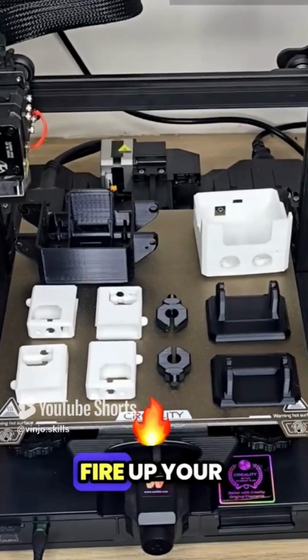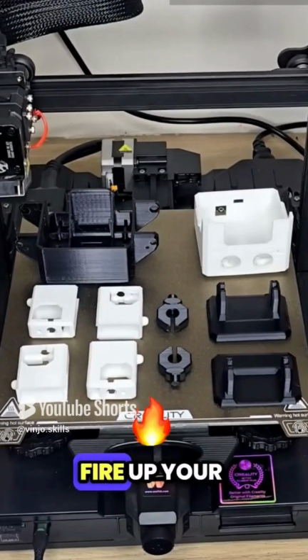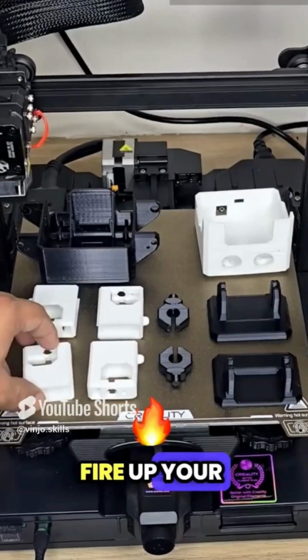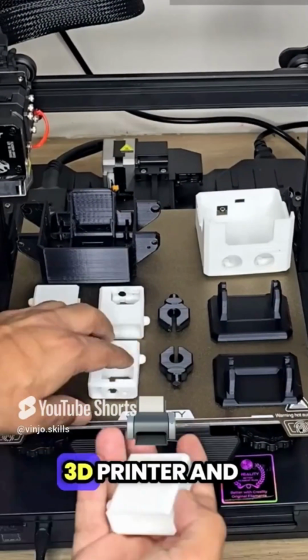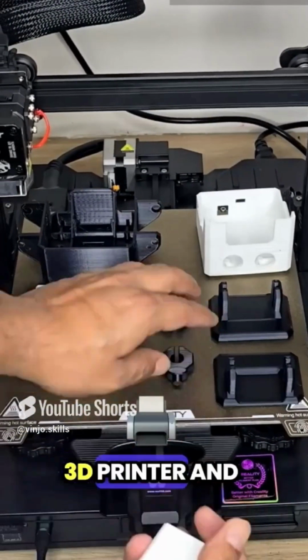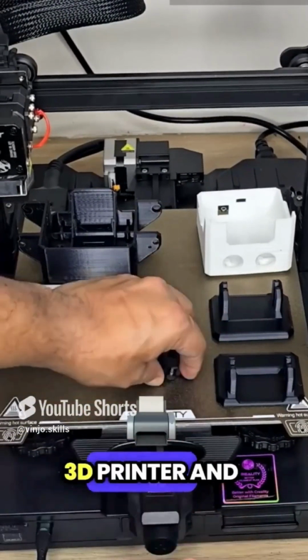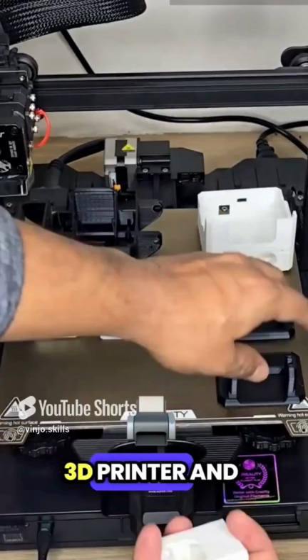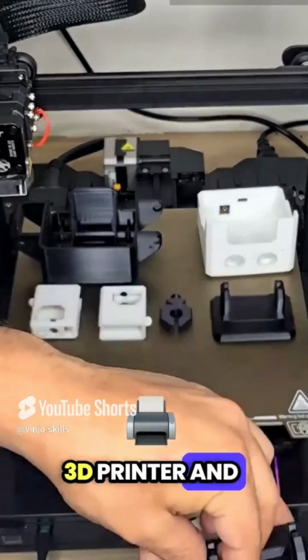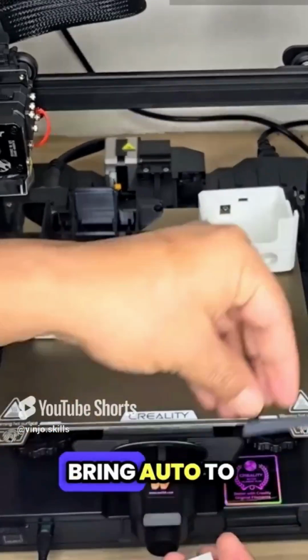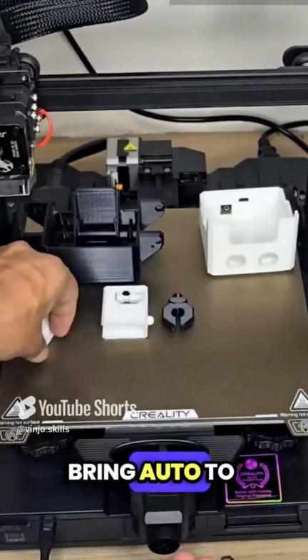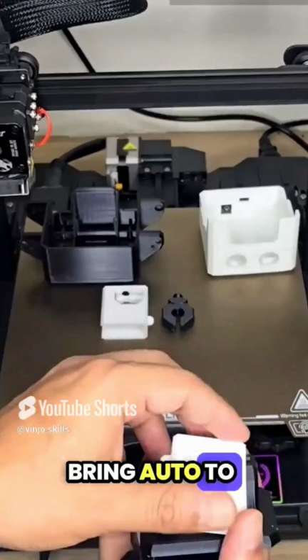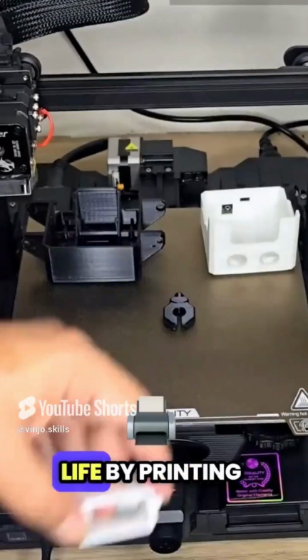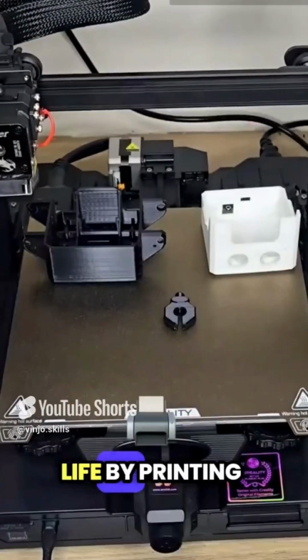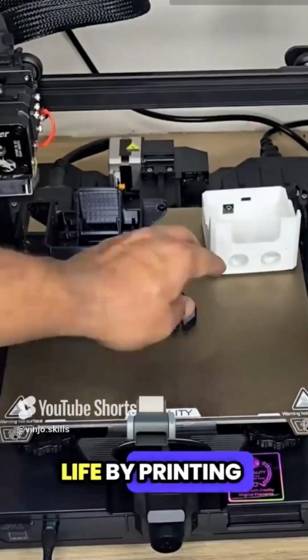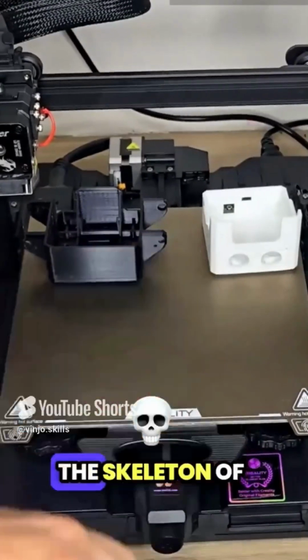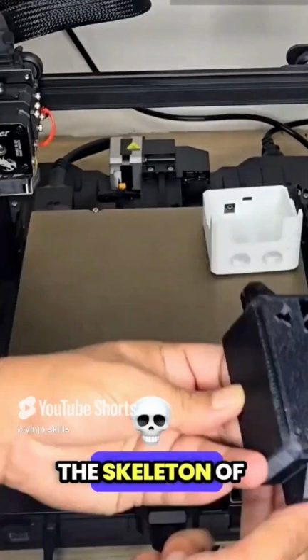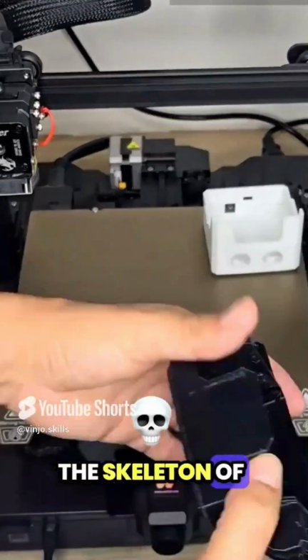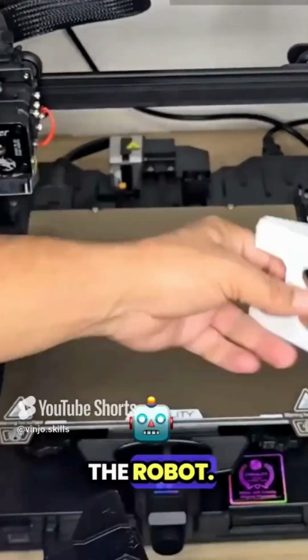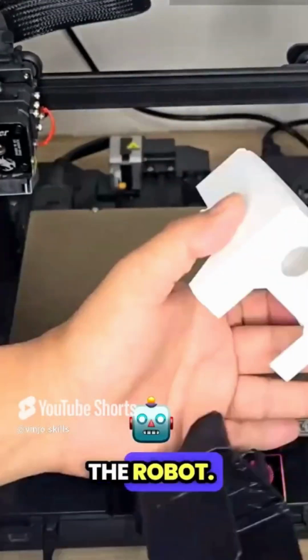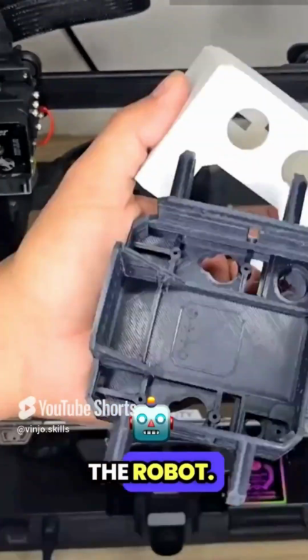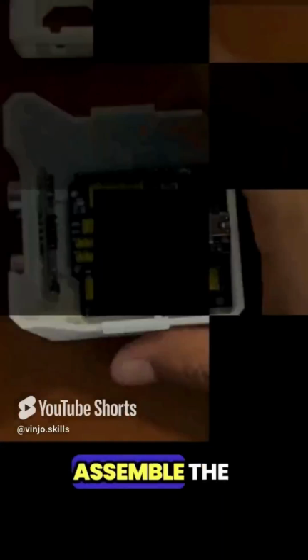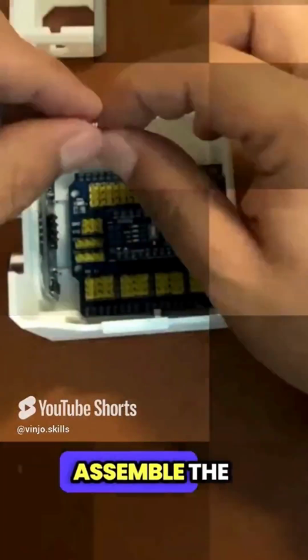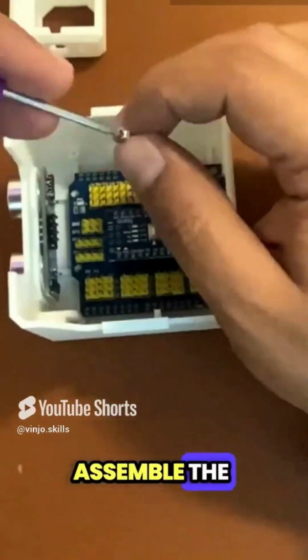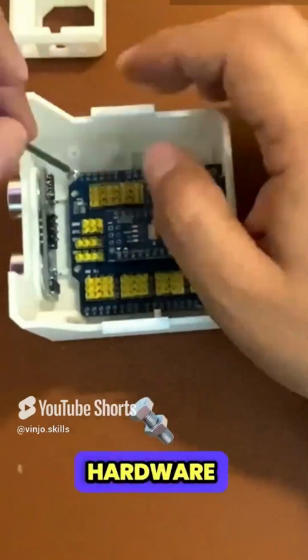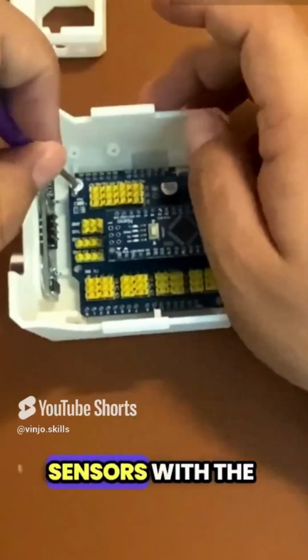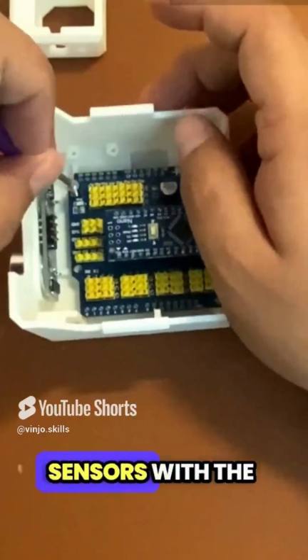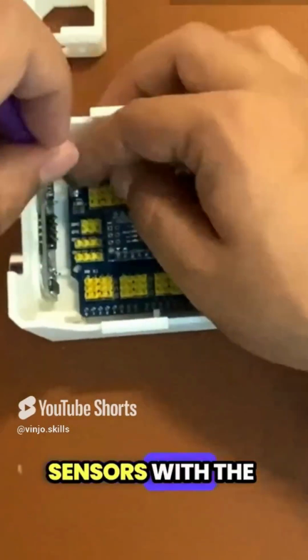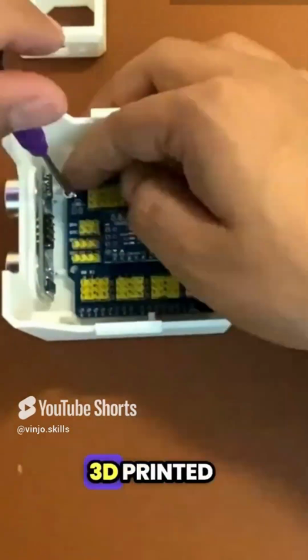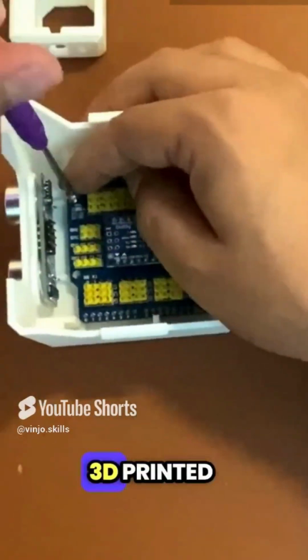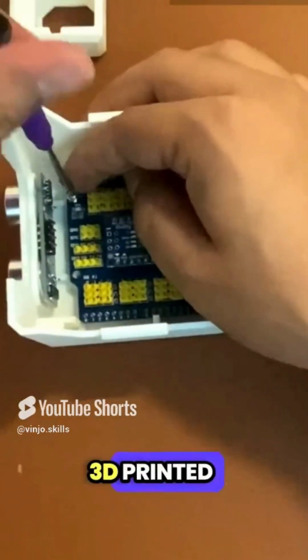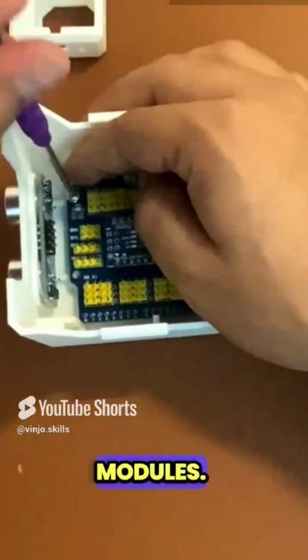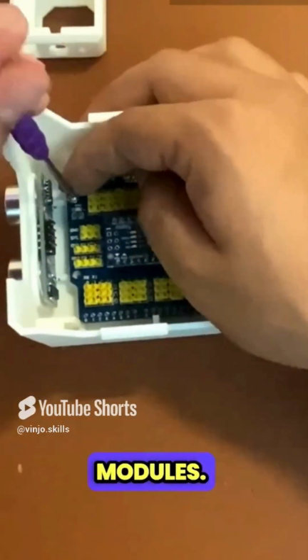Fire up your 3D printer and bring Otto to life by printing the skeleton of the robot. Then assemble the hardware sensors with the 3D printed modules.